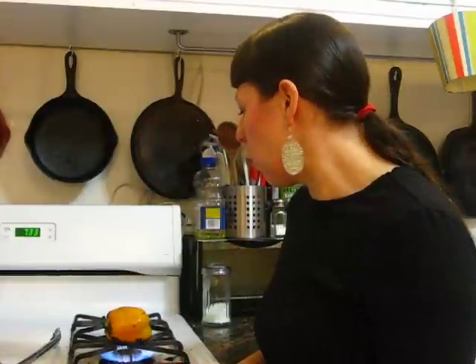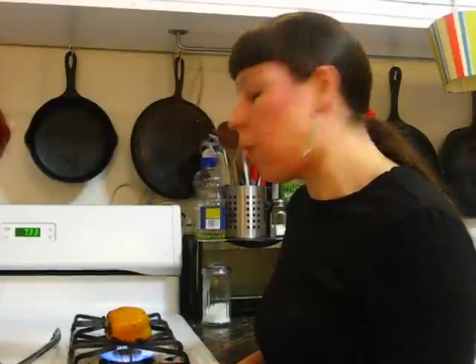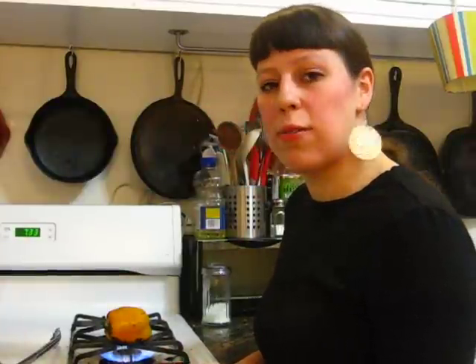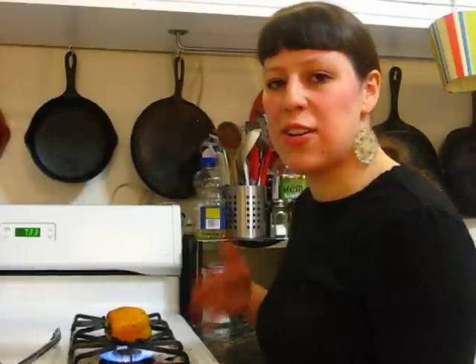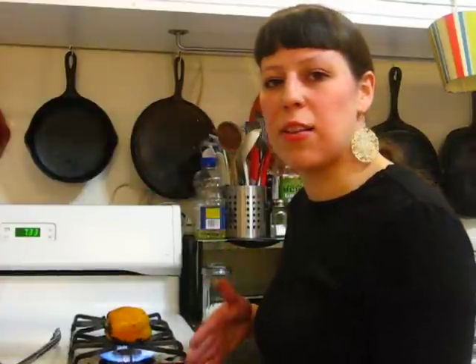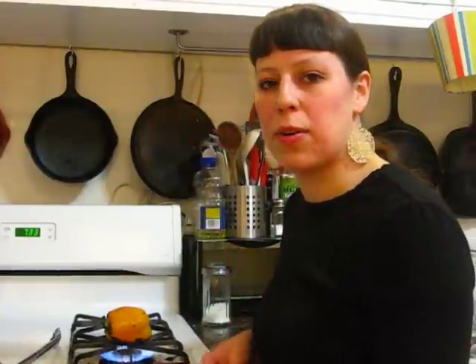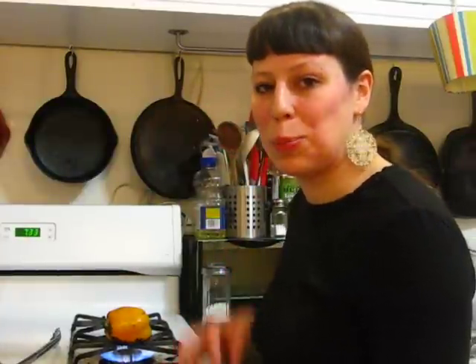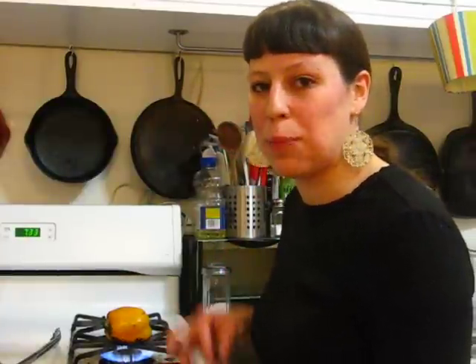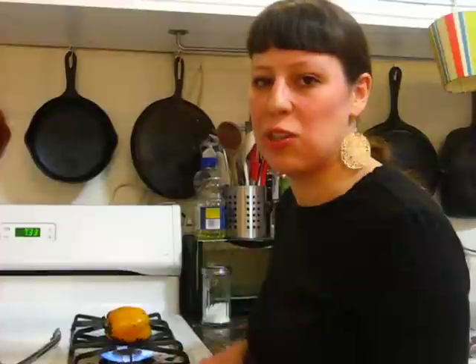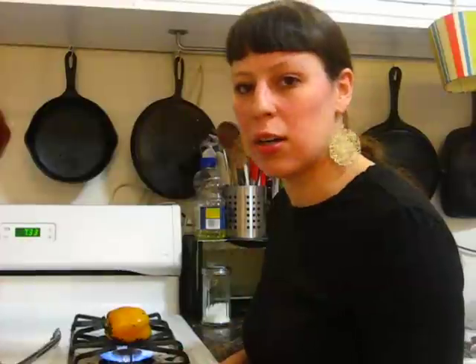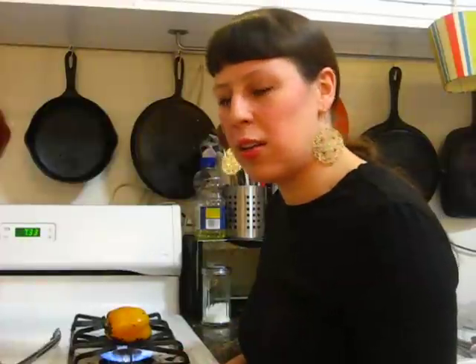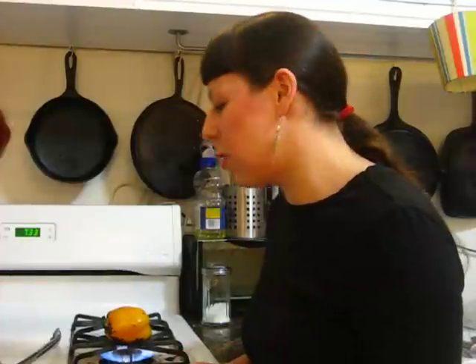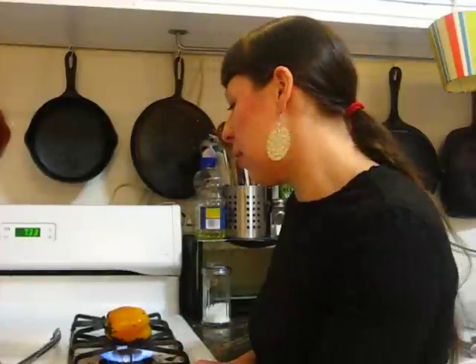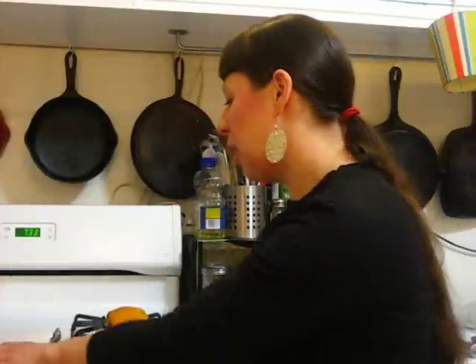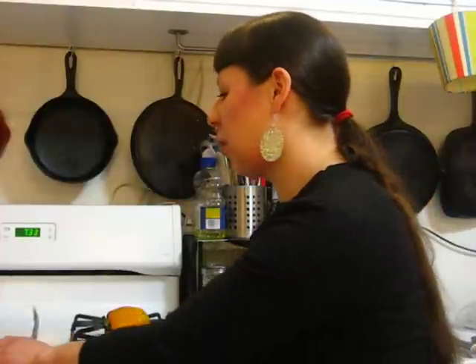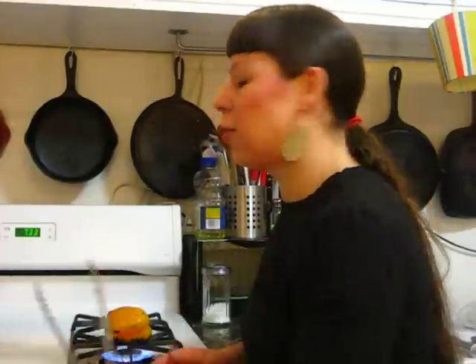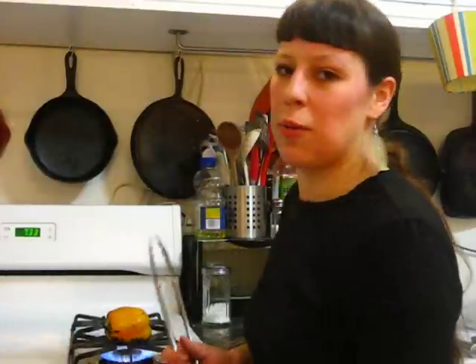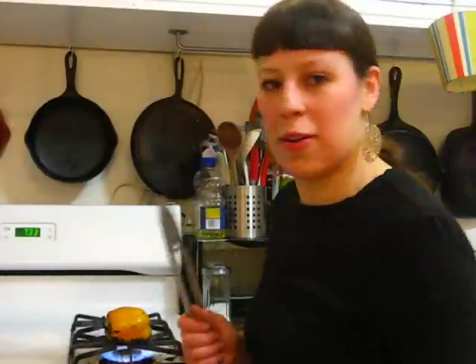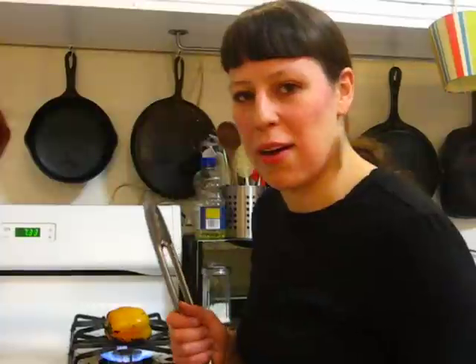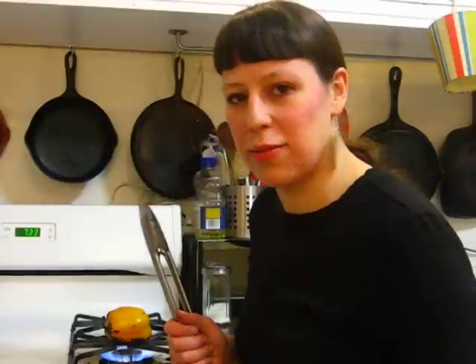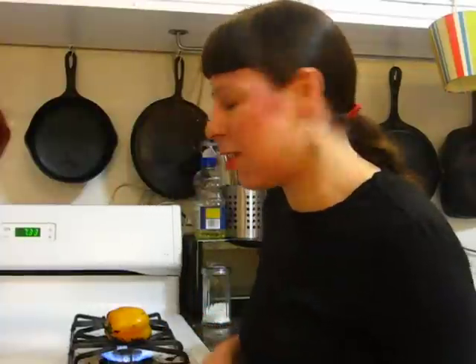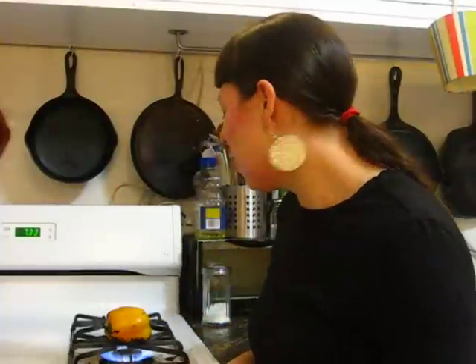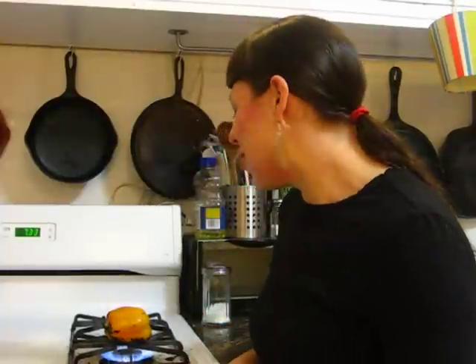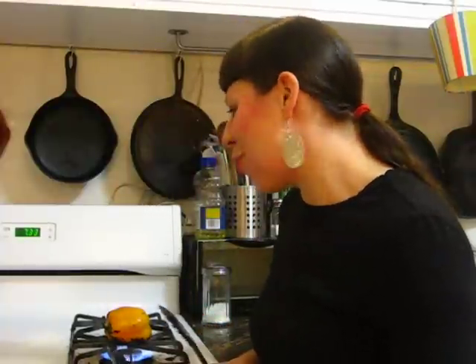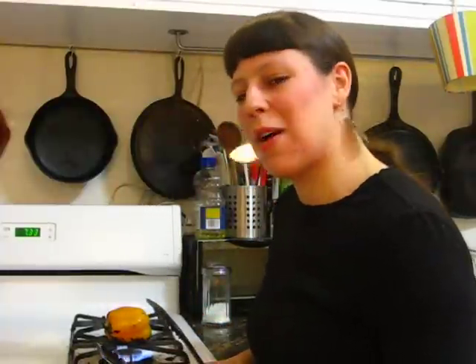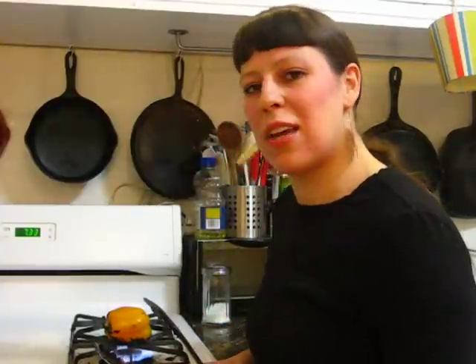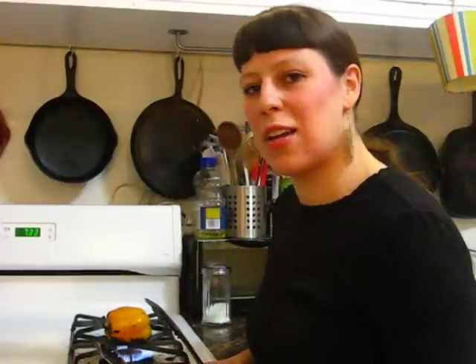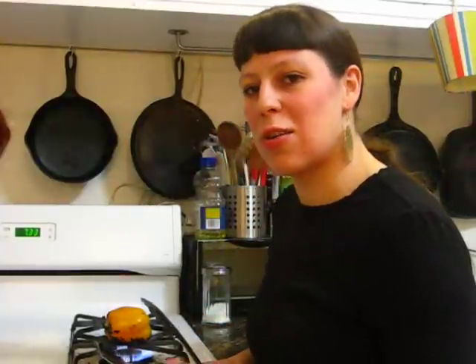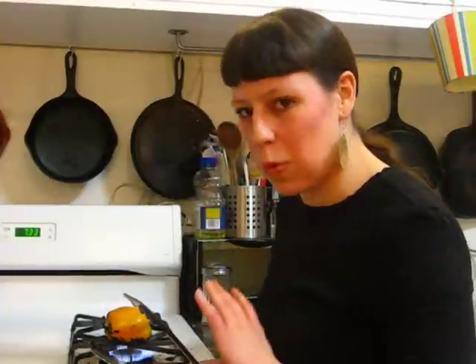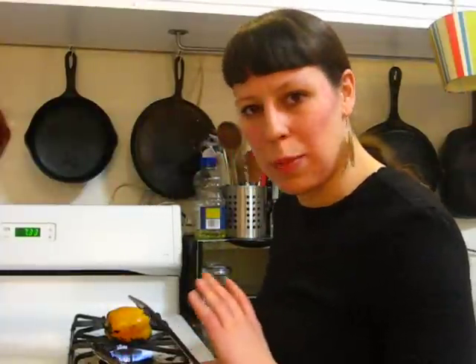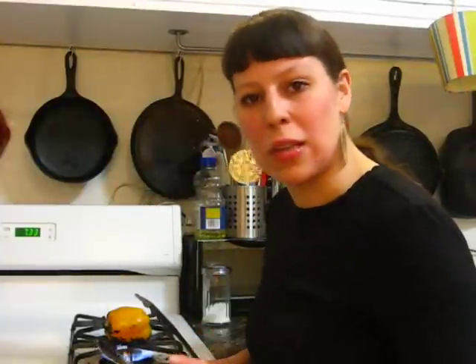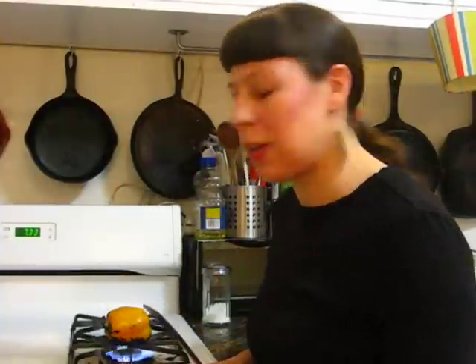Our goal is for each side of the pepper to be completely black and charred. This is the one time in cooking where you really want to burn the crap out of it. So don't worry about the skin getting charred — we're going to be peeling that off later.